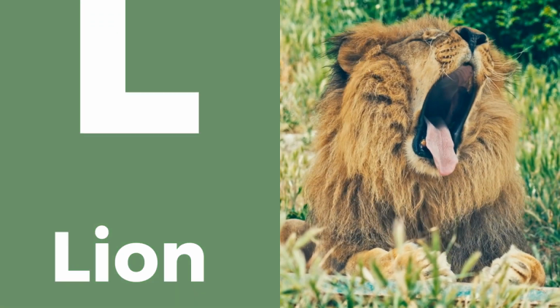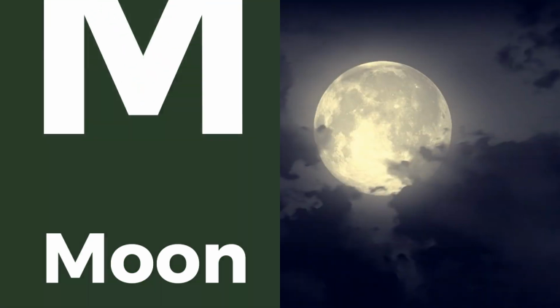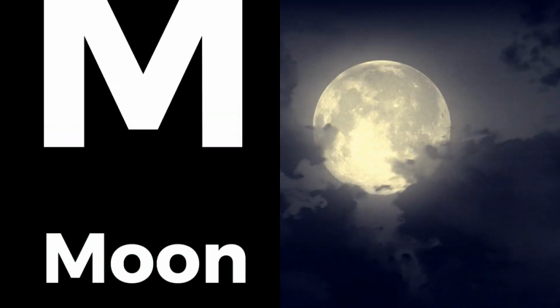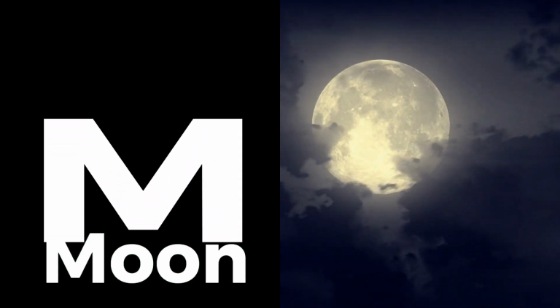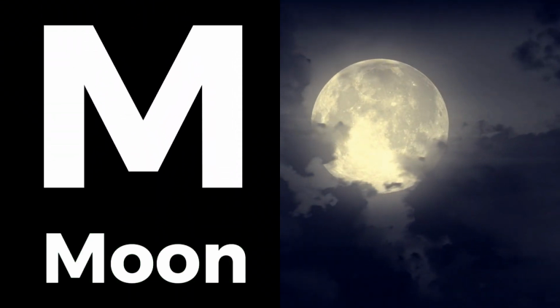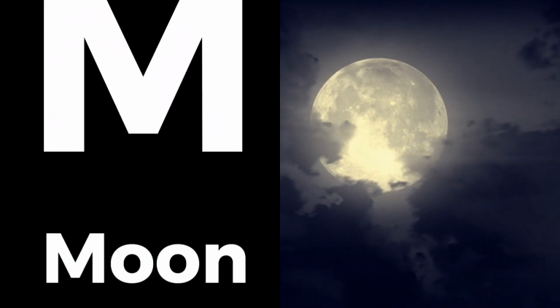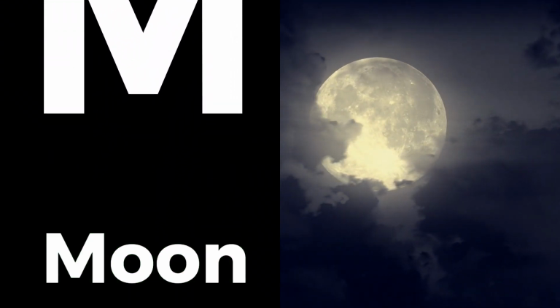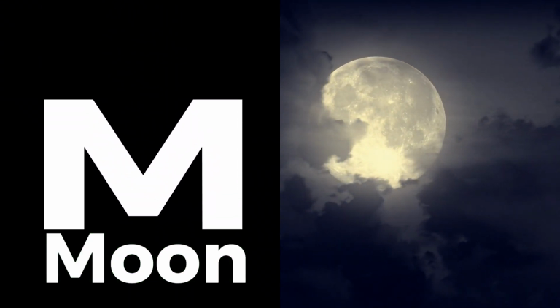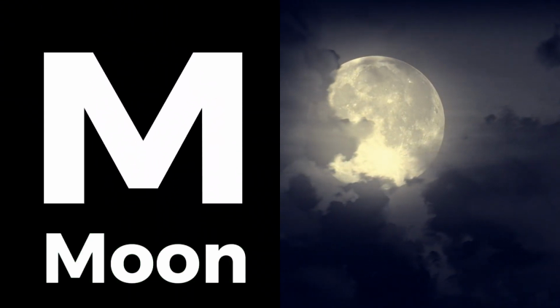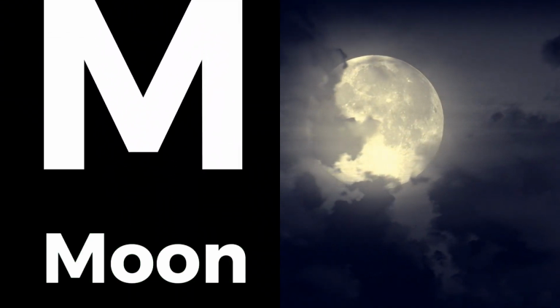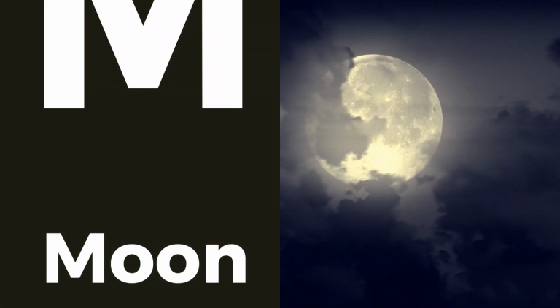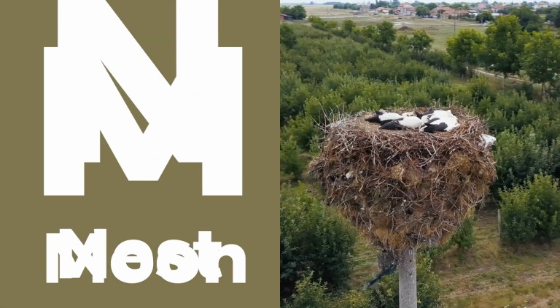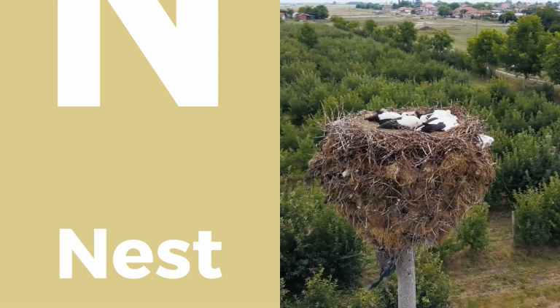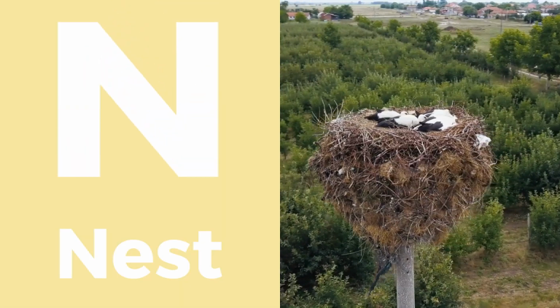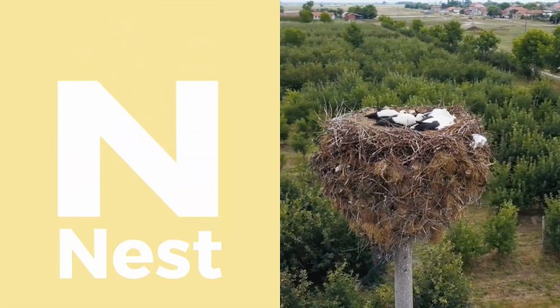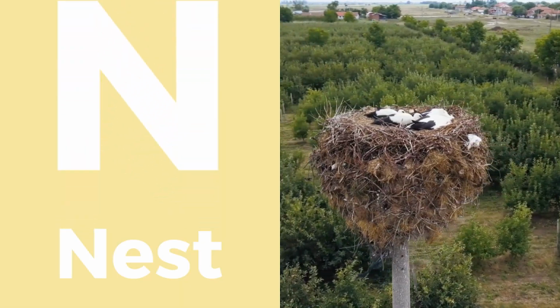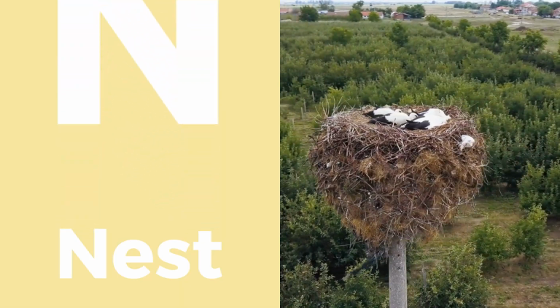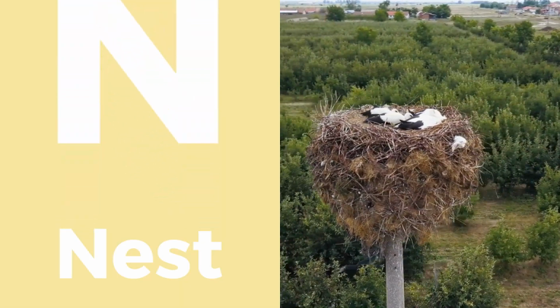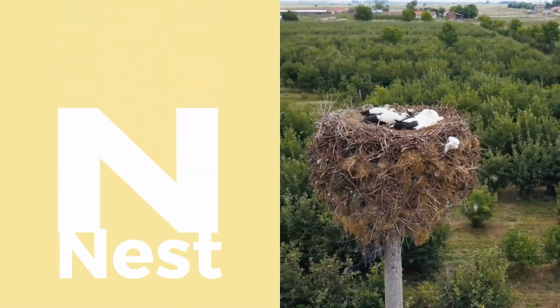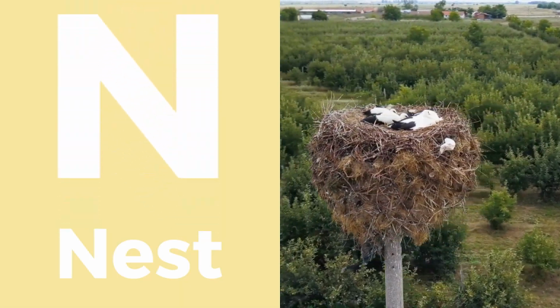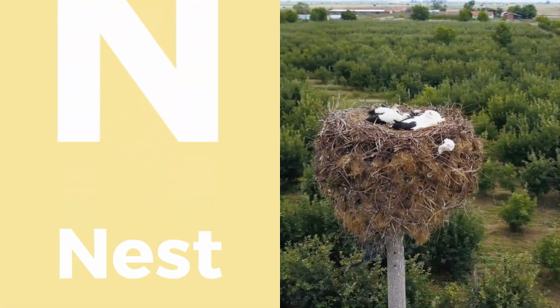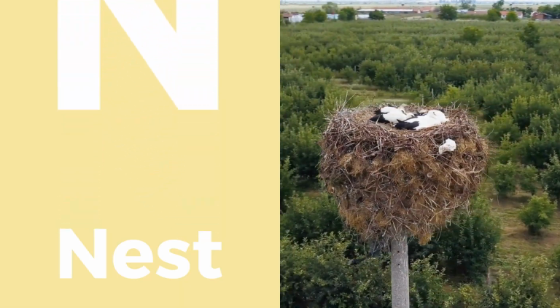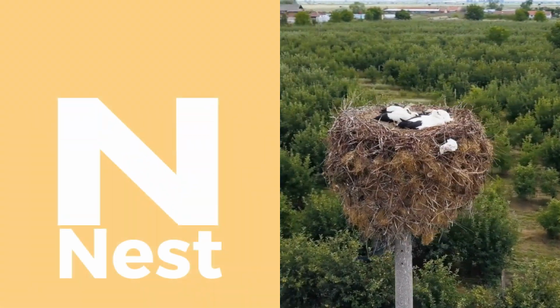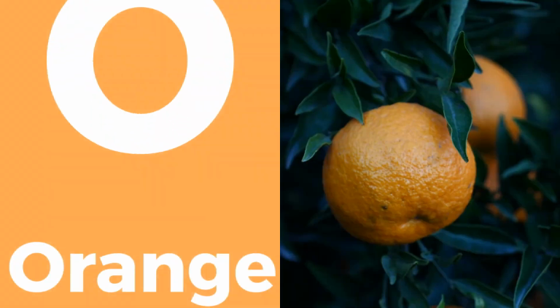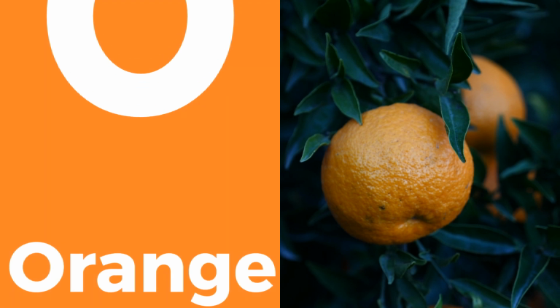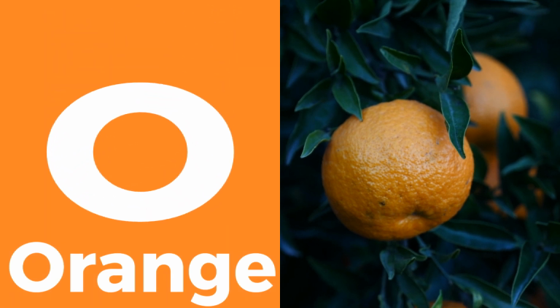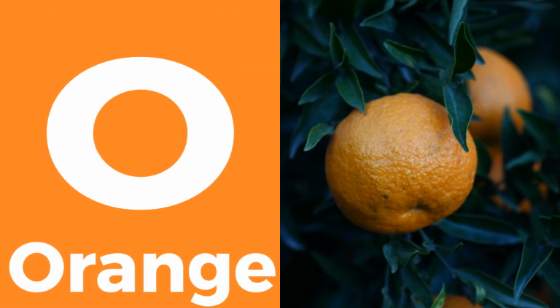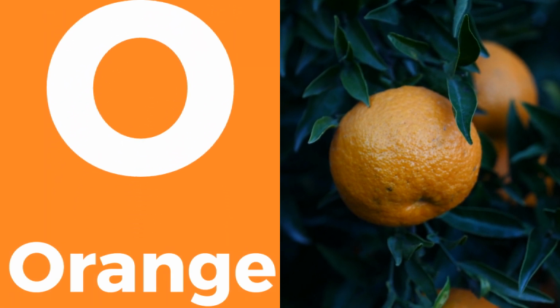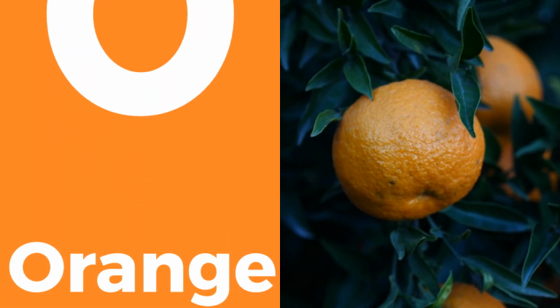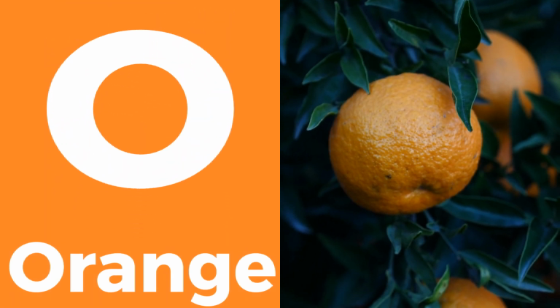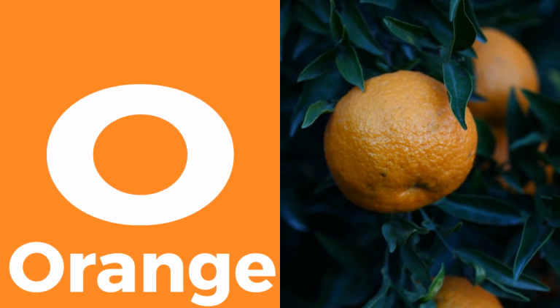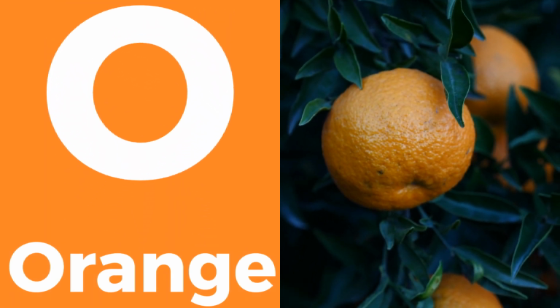M is for moon, lighting up our night sky. N is for nest, a cozy home for birds. O is for orange, both a color and a fruit.